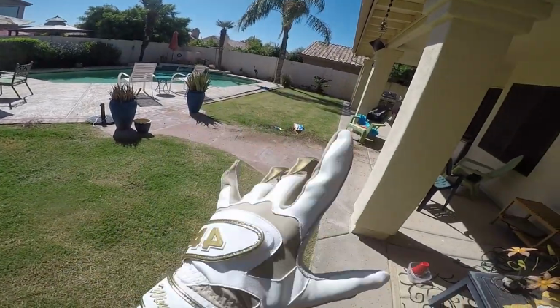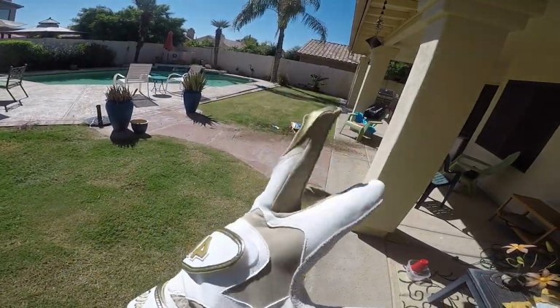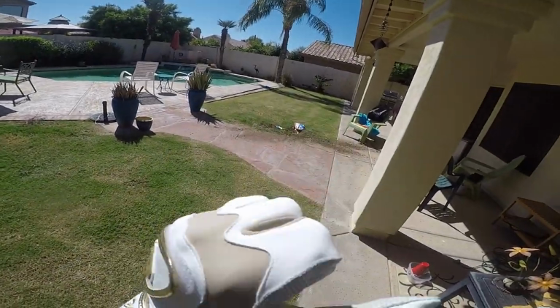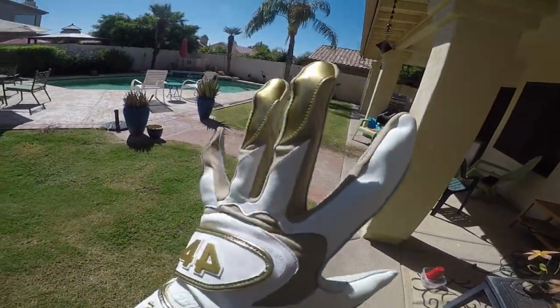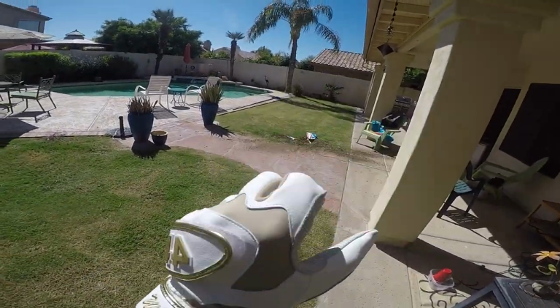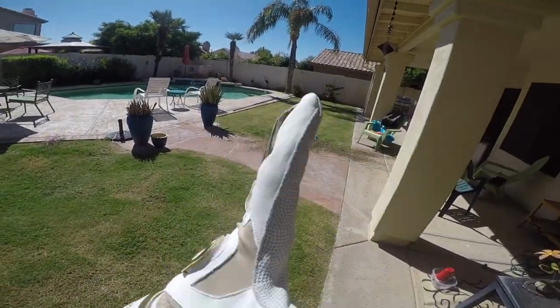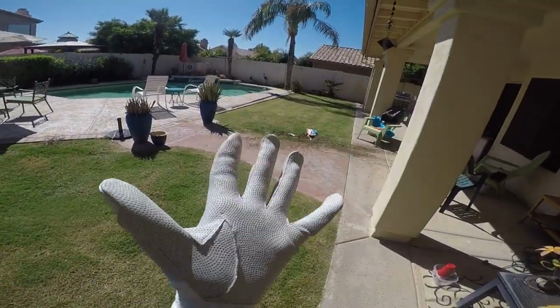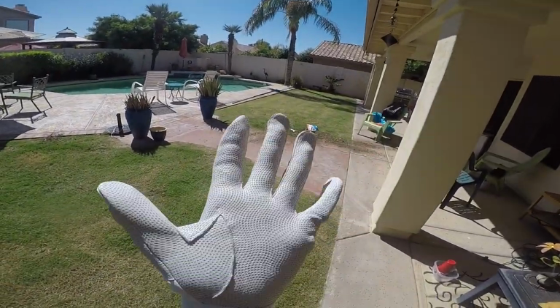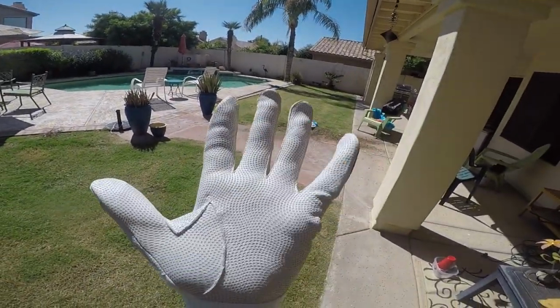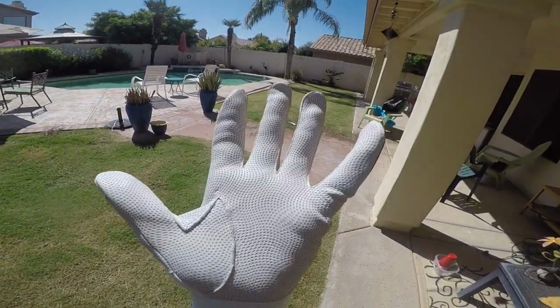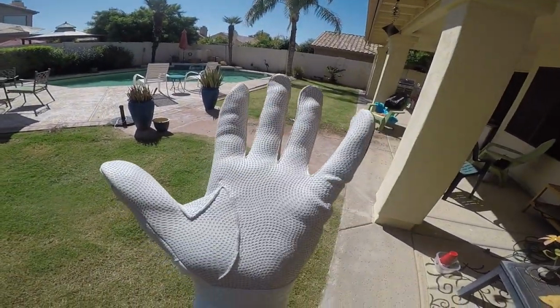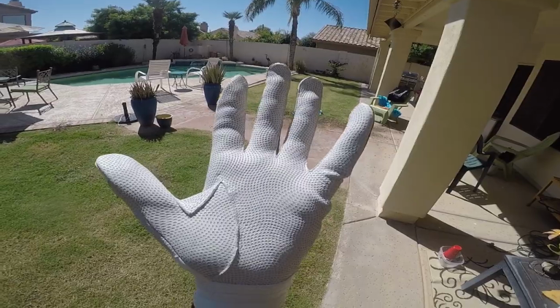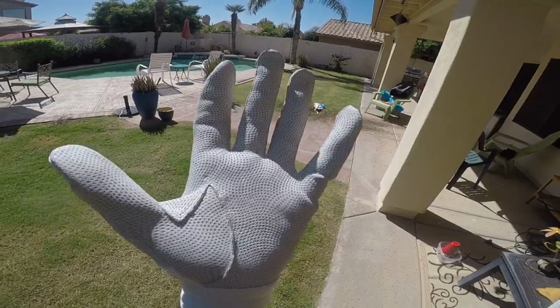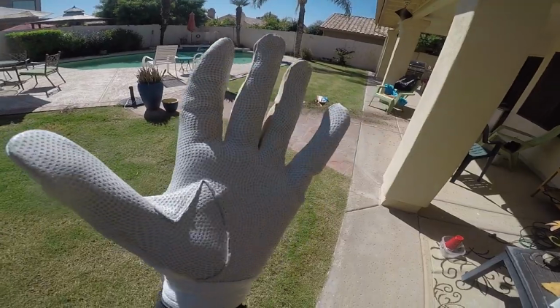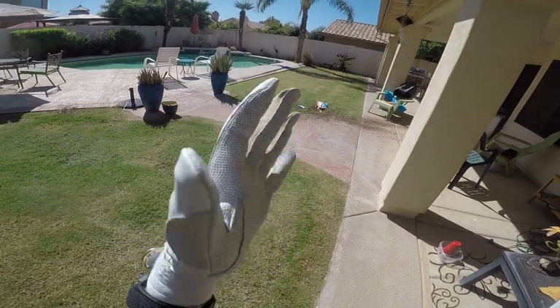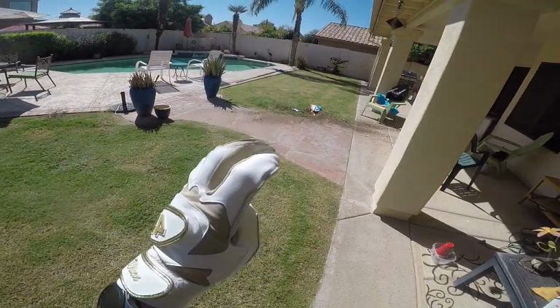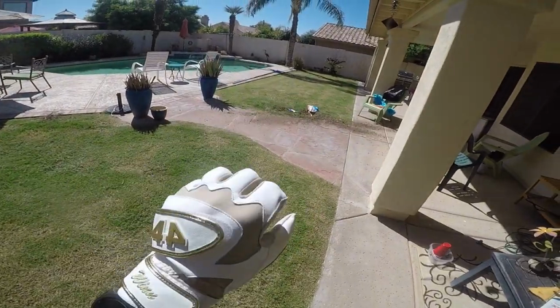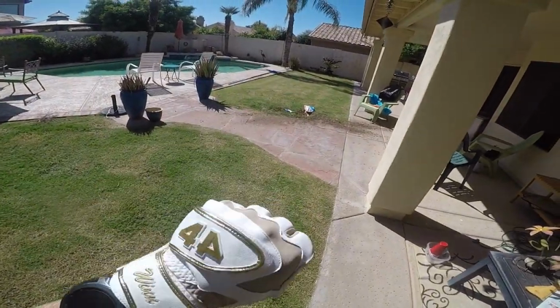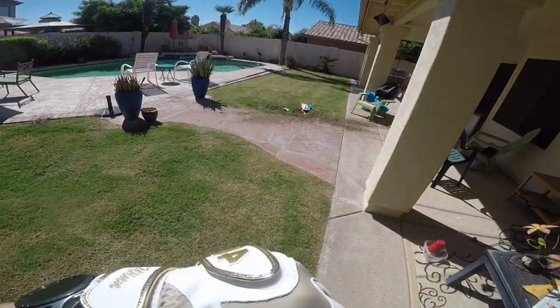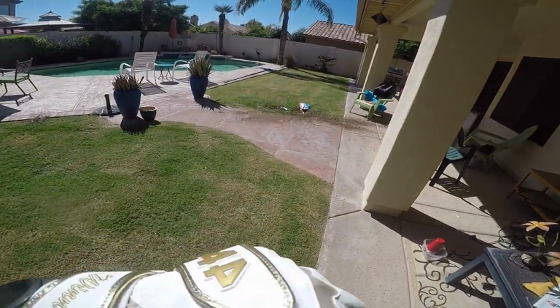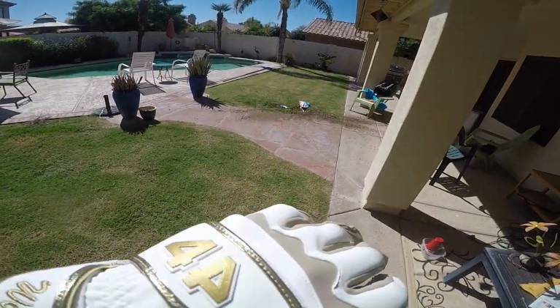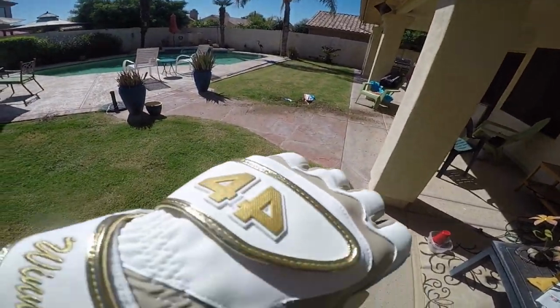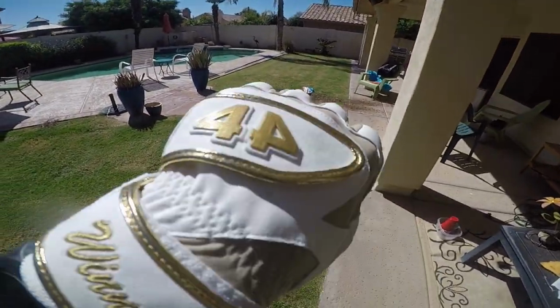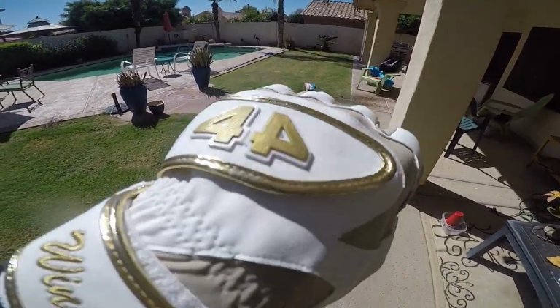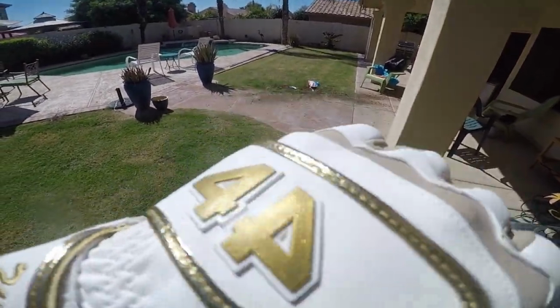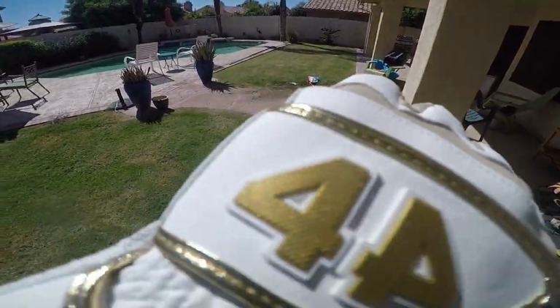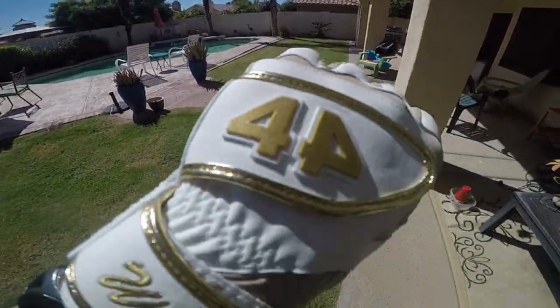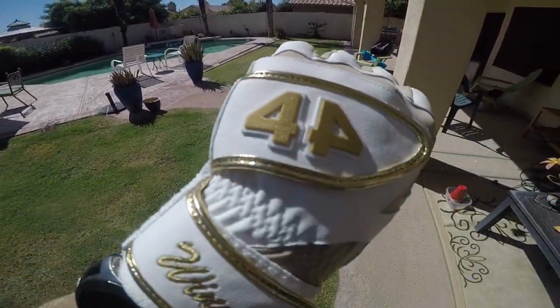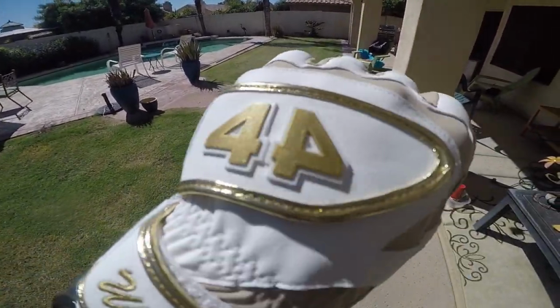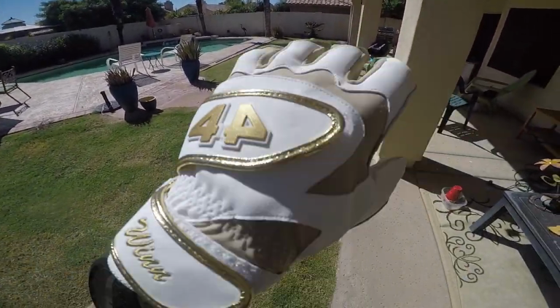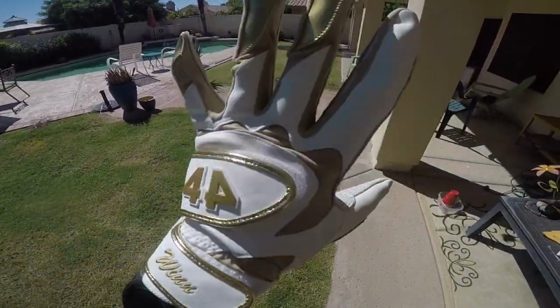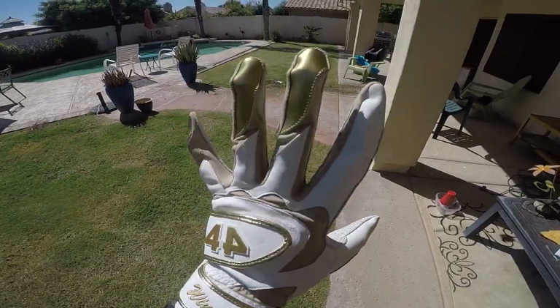They feel very nice — the inside is very nice. I like the dual strap, and that gold pops.